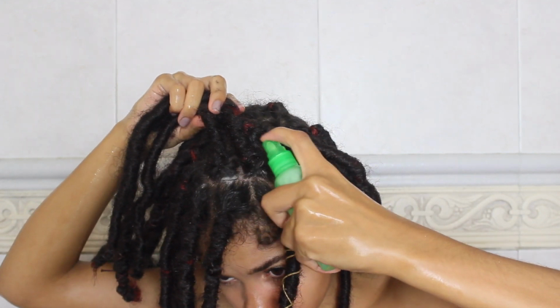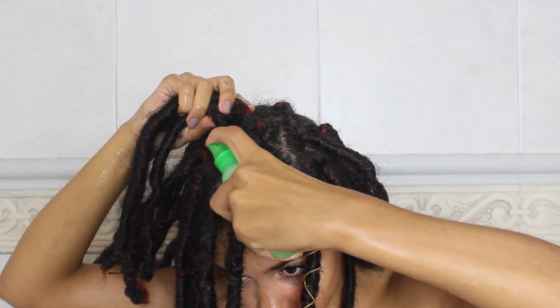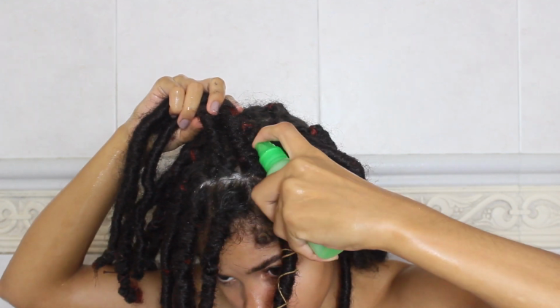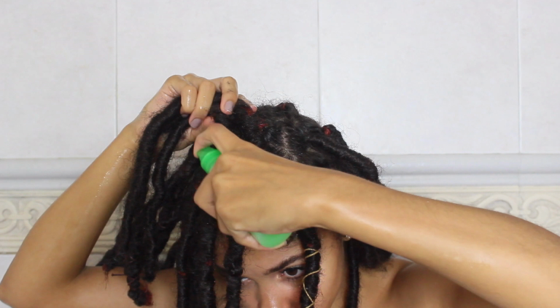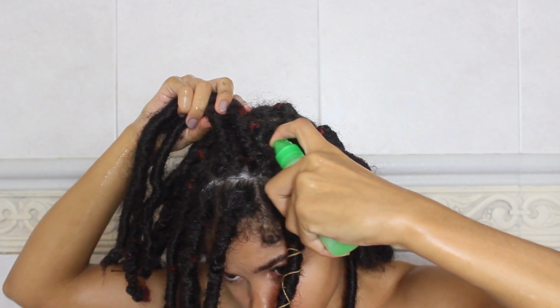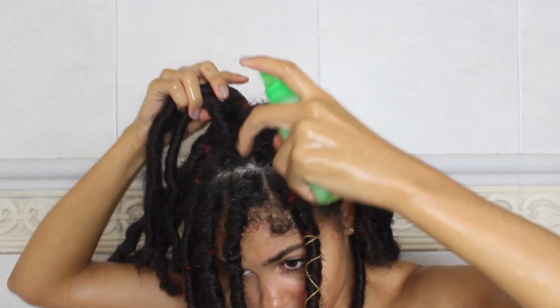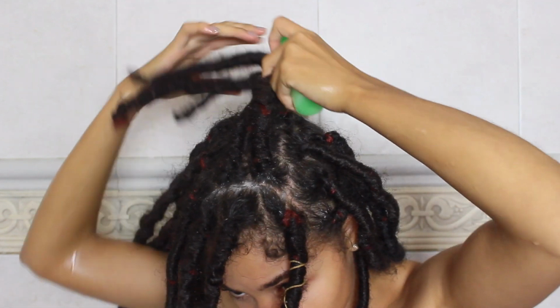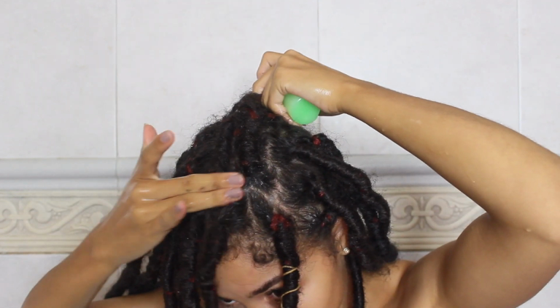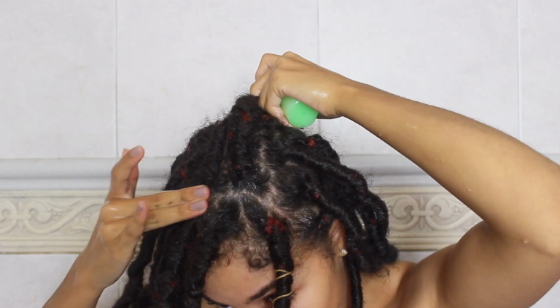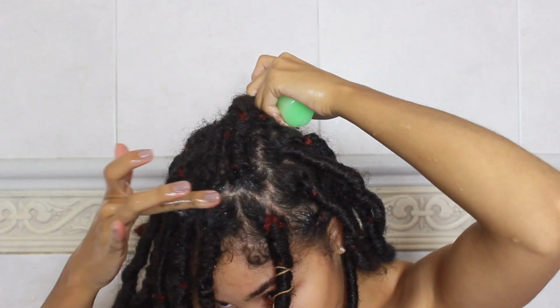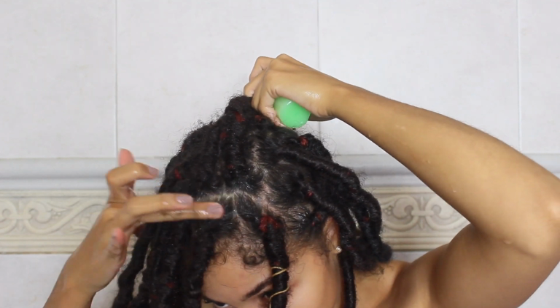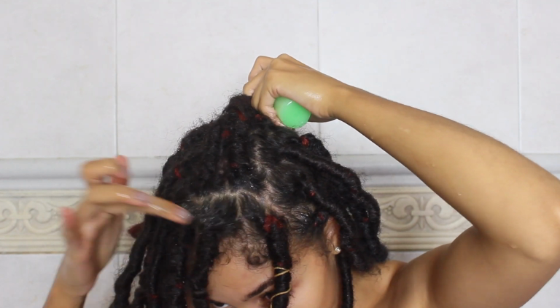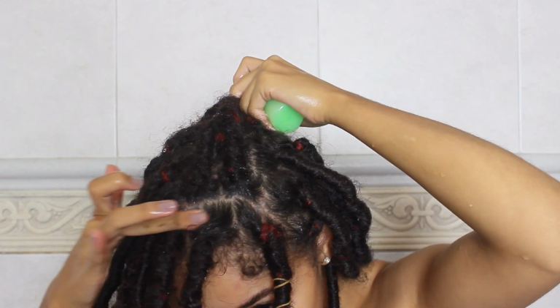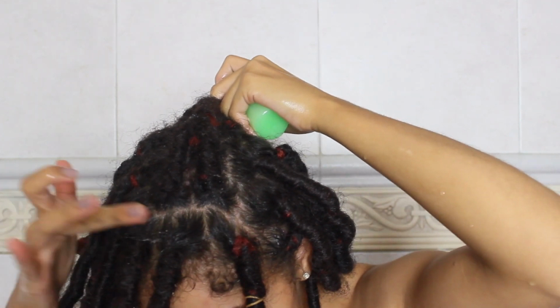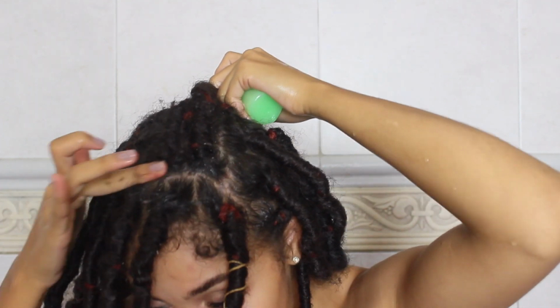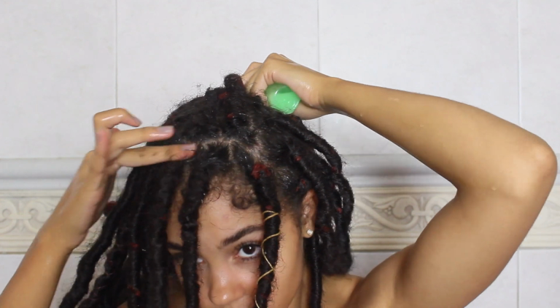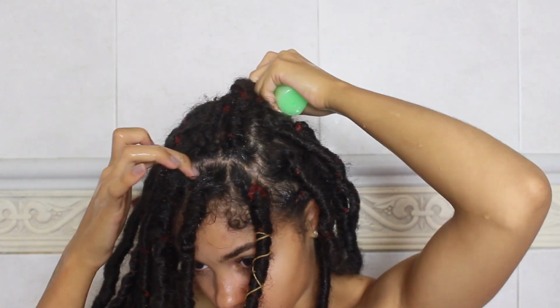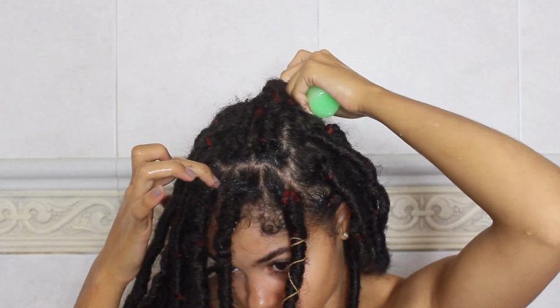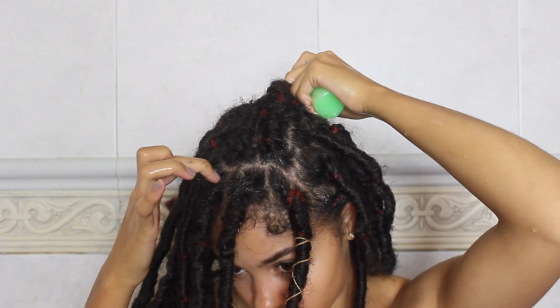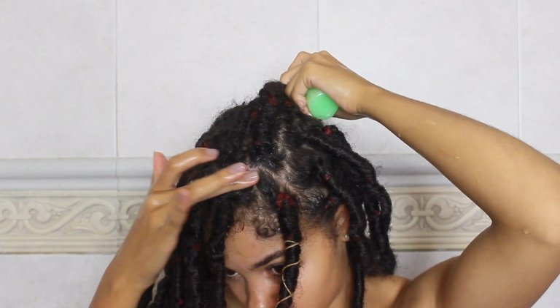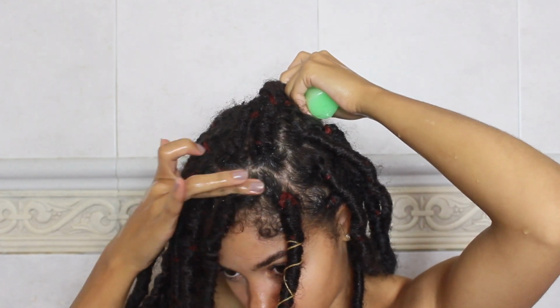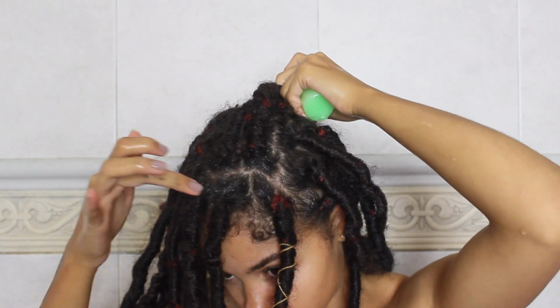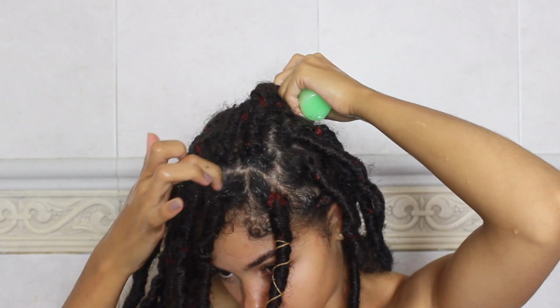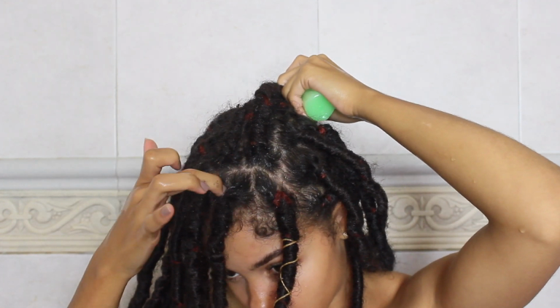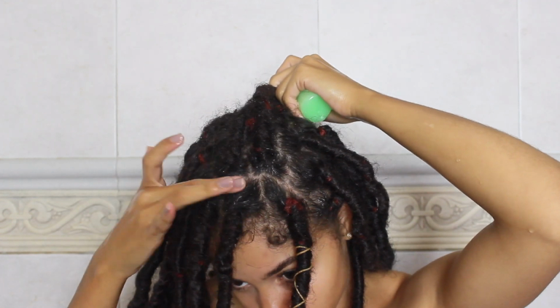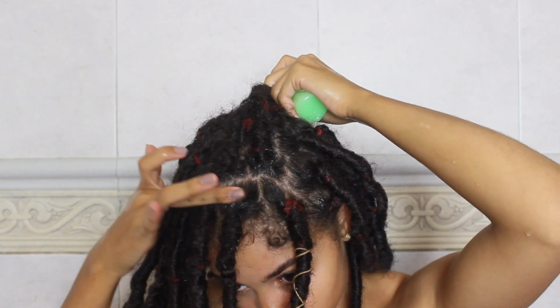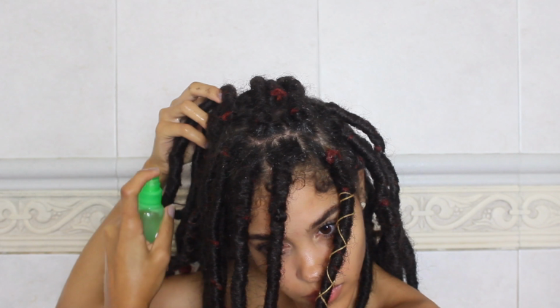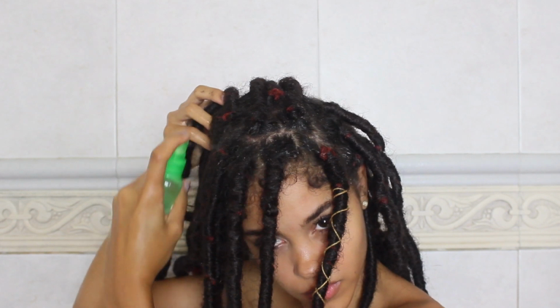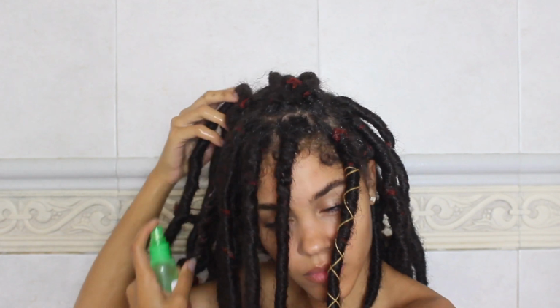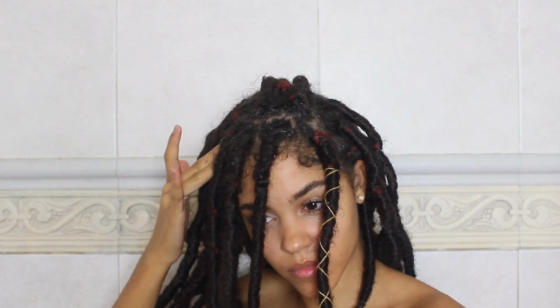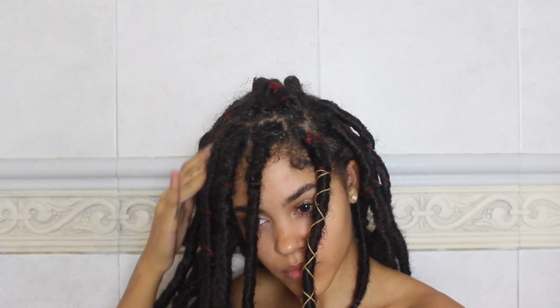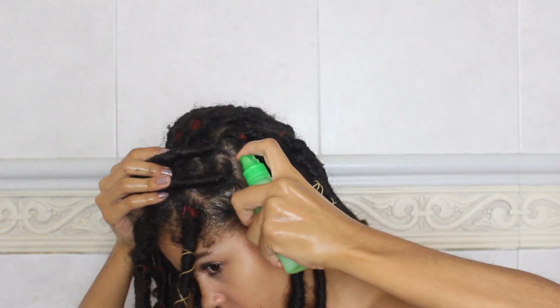I used to use a Jane Carter cleansing conditioner, so I'm trying out the Carol's Daughter one this time around. Once my hair is pretty much wet, I like to move the locks around and spray the product into the divisions that I have and just really rub it in with my fingers.